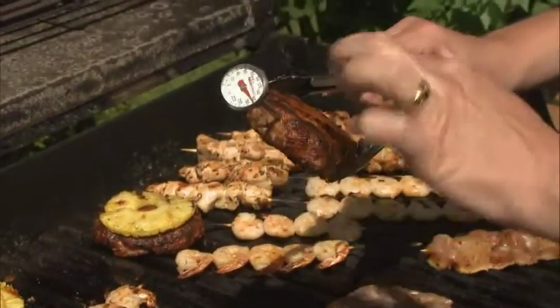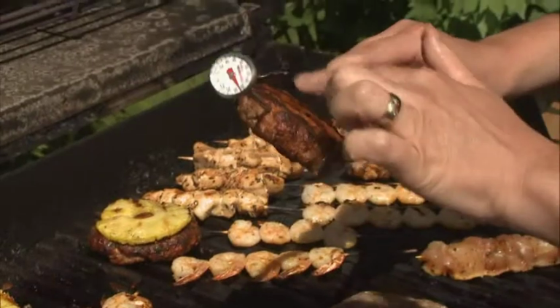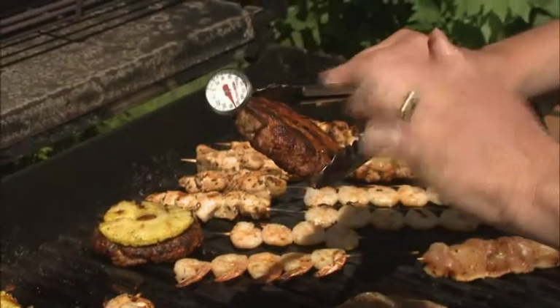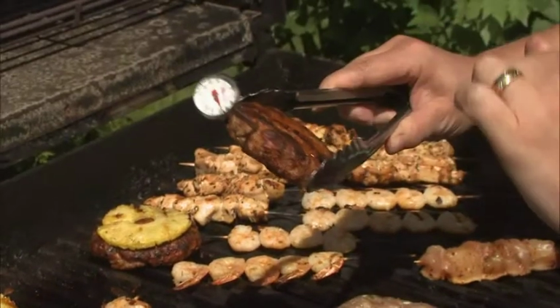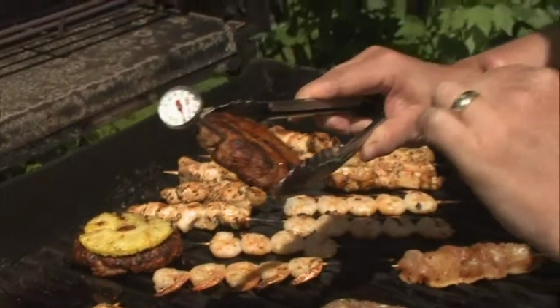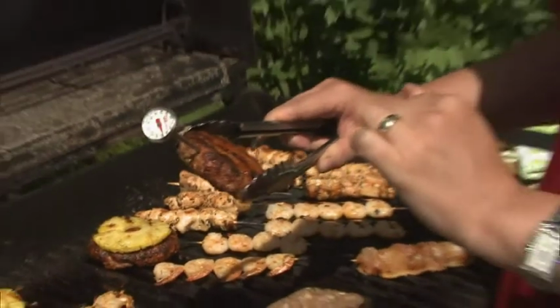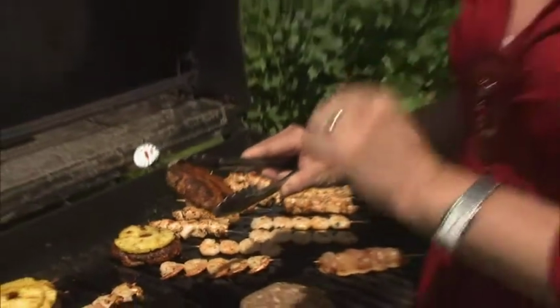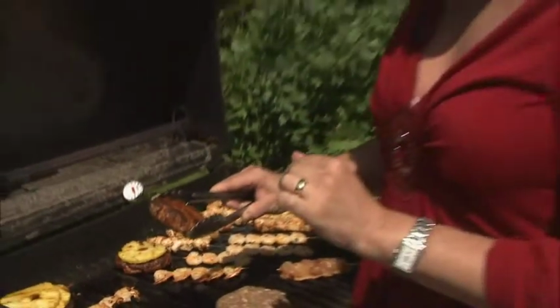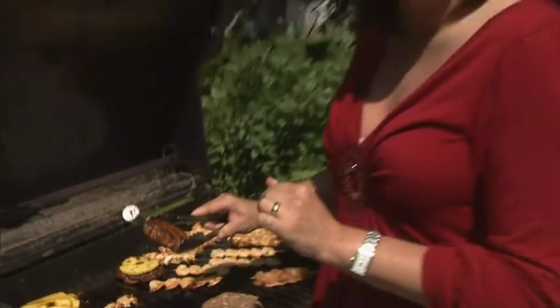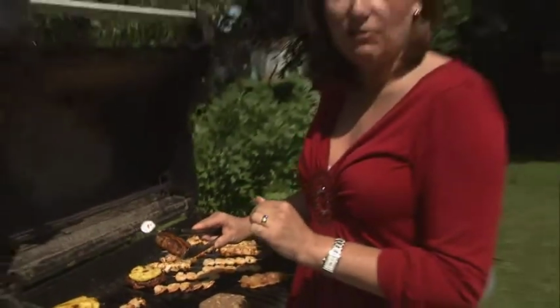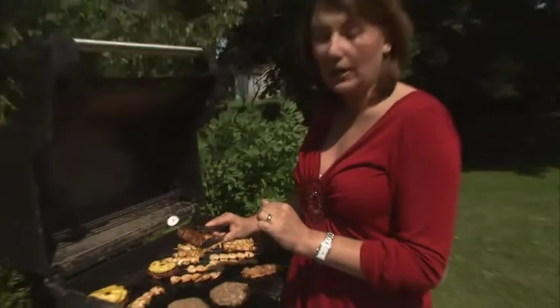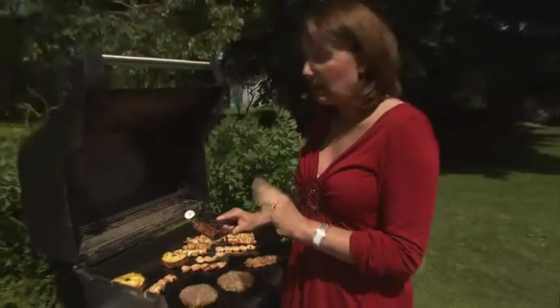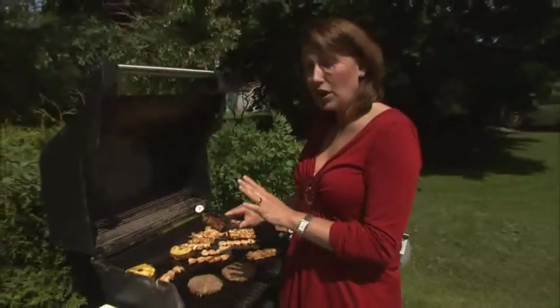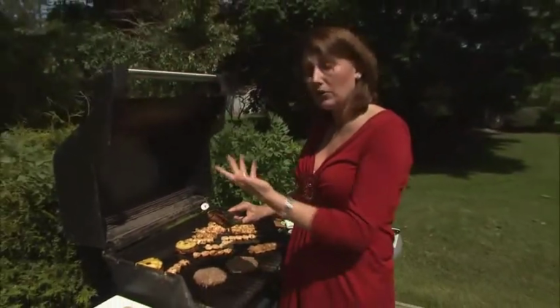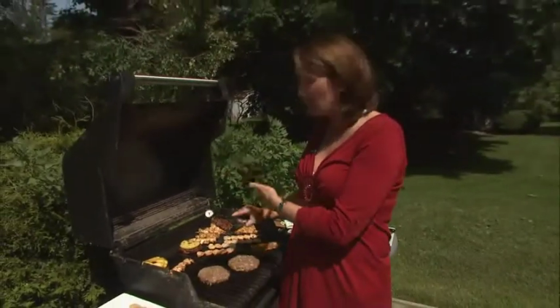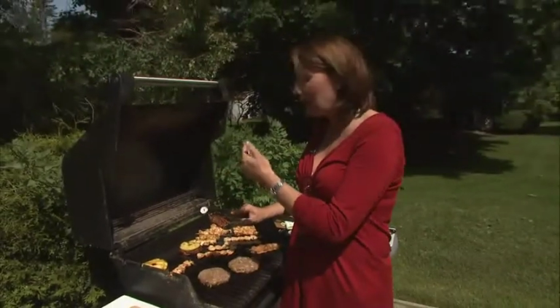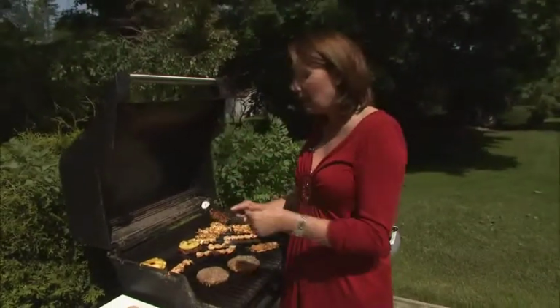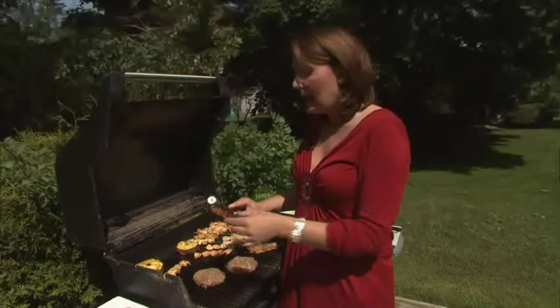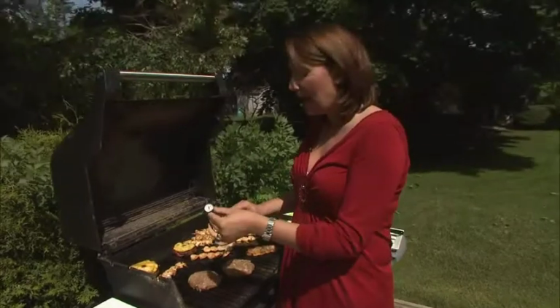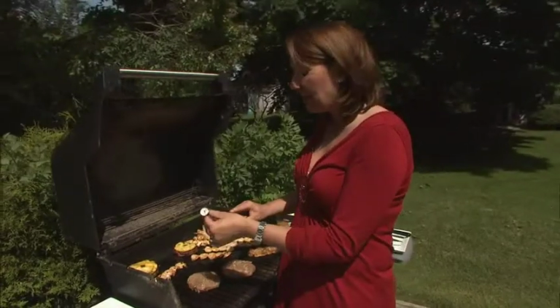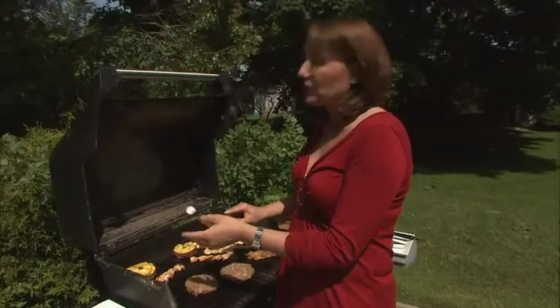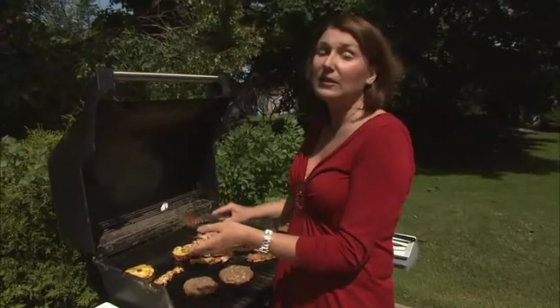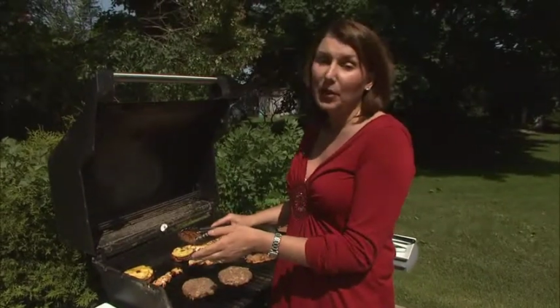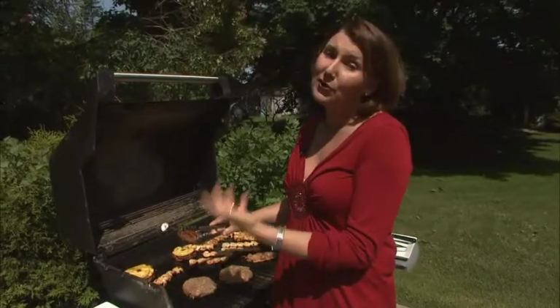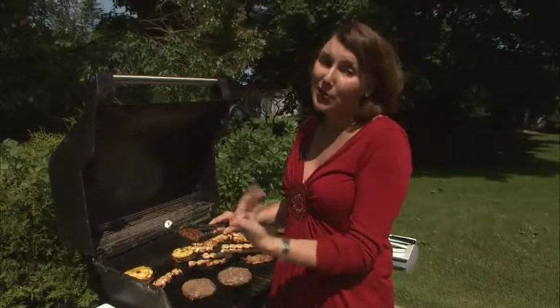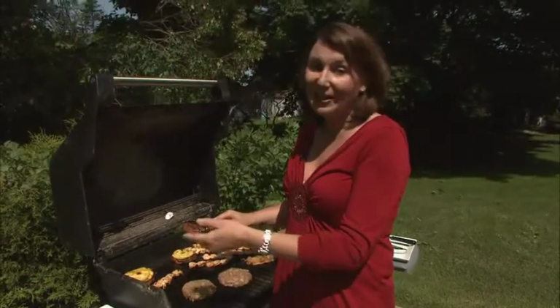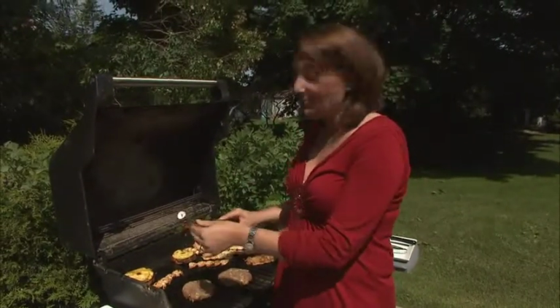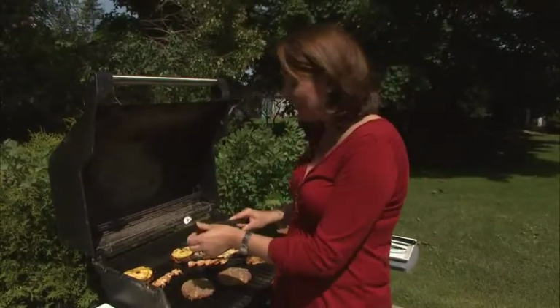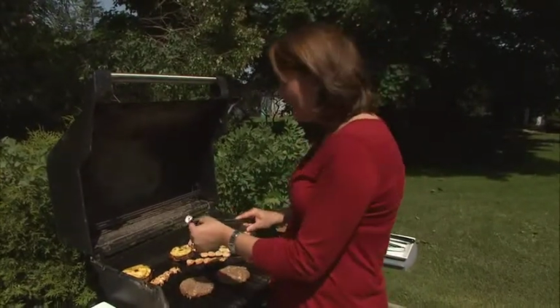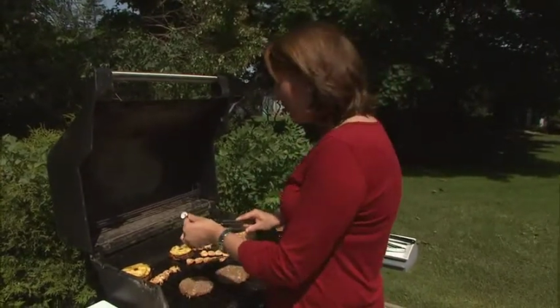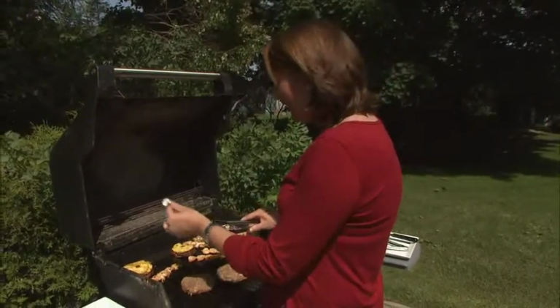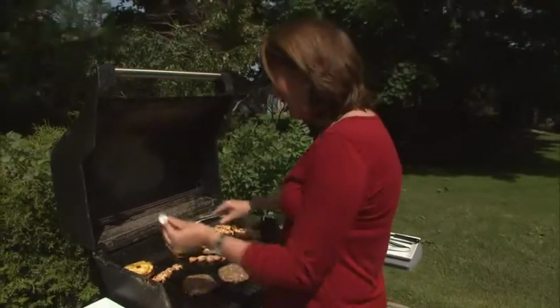For a burger, we want it cooked to 160 degrees Fahrenheit. If it's not there yet, just put it back on. And if it's cooked a little over, you know that next time you need to cook it a little less.